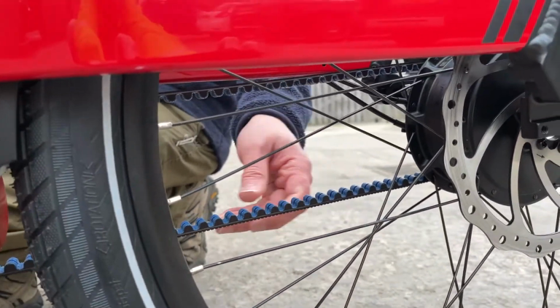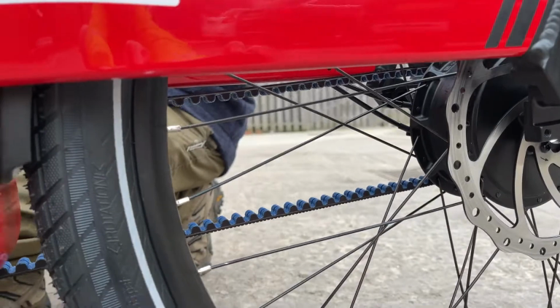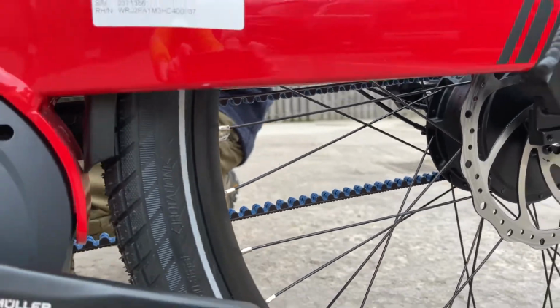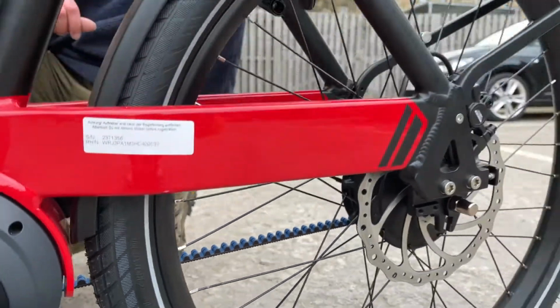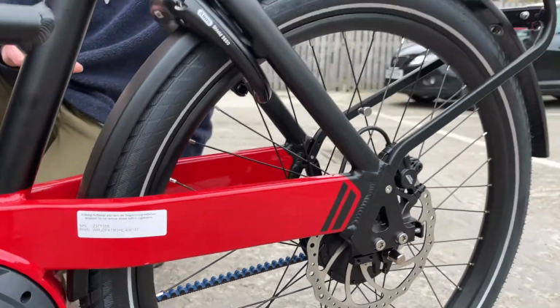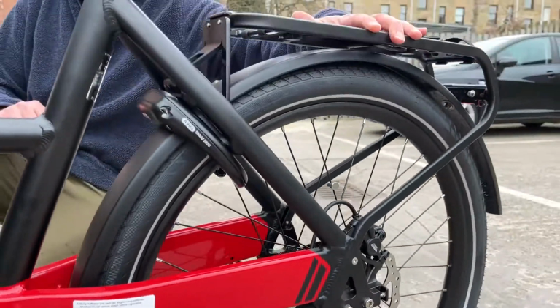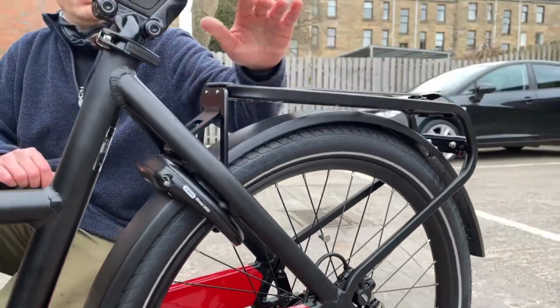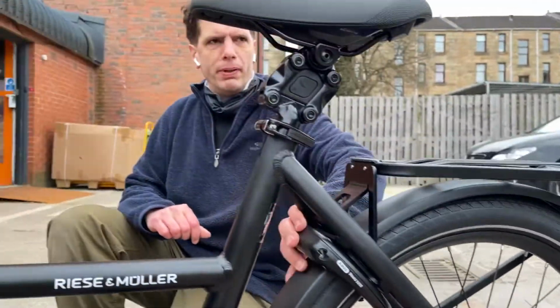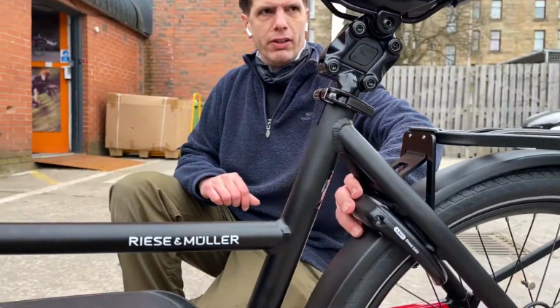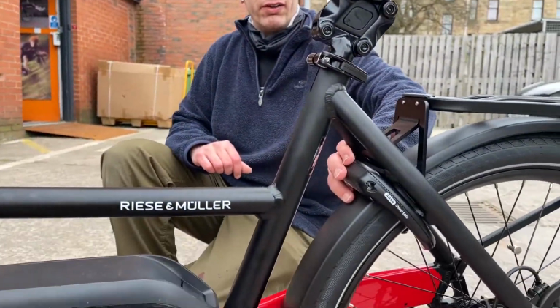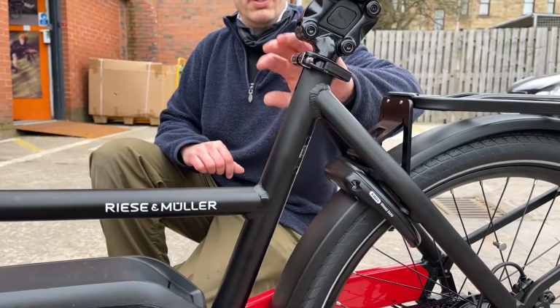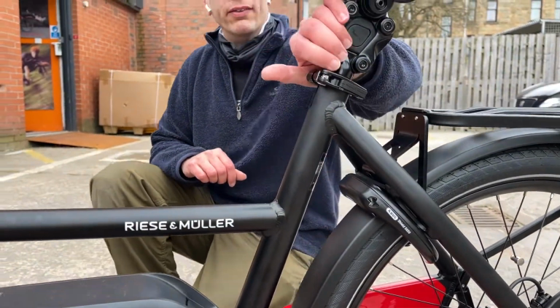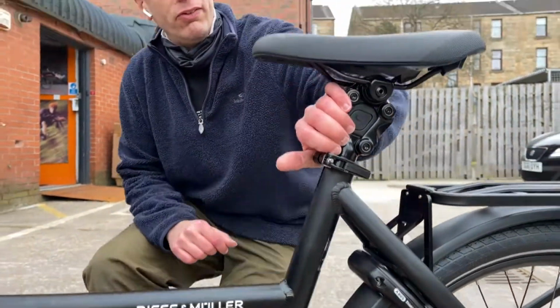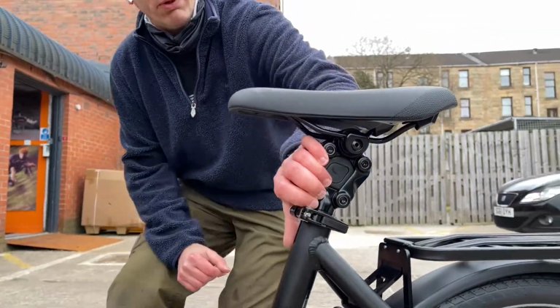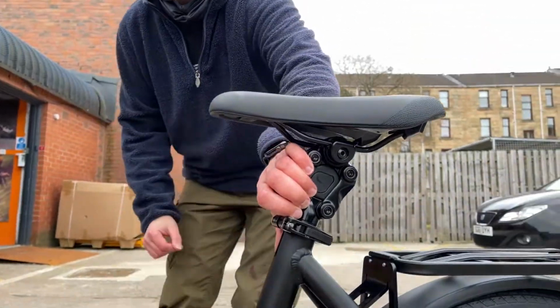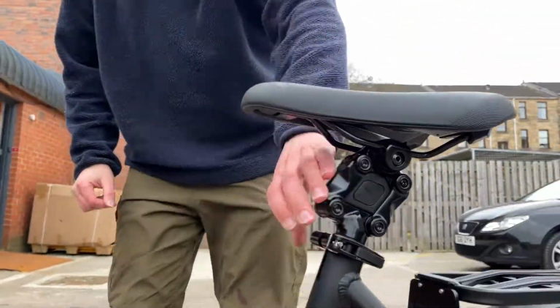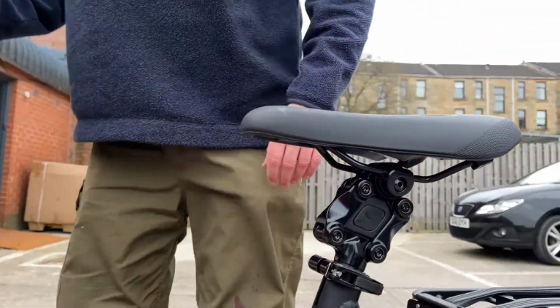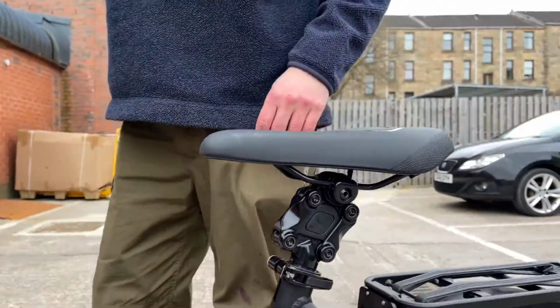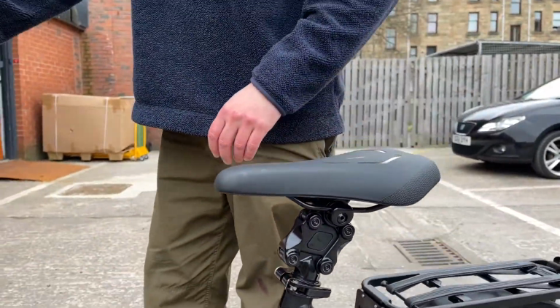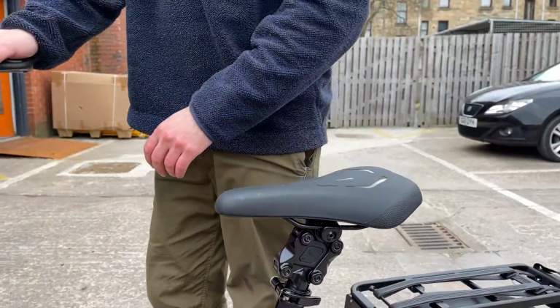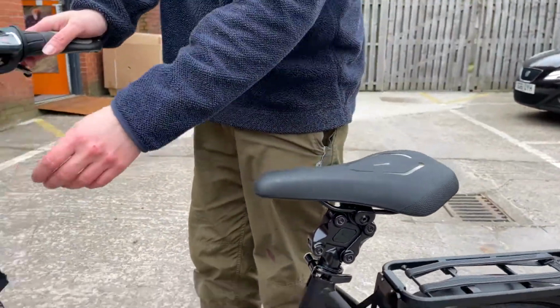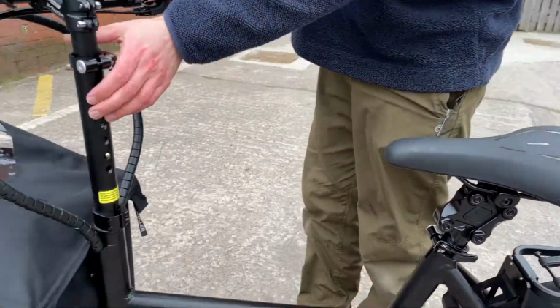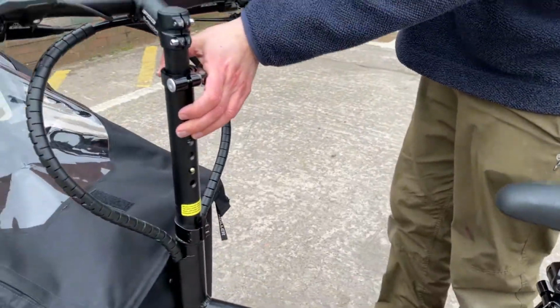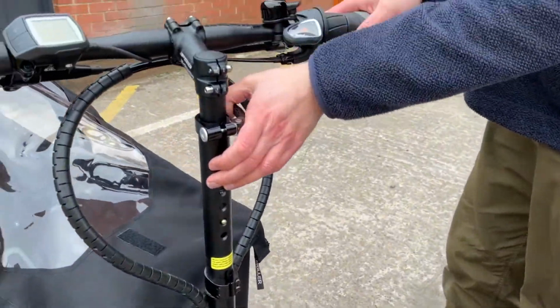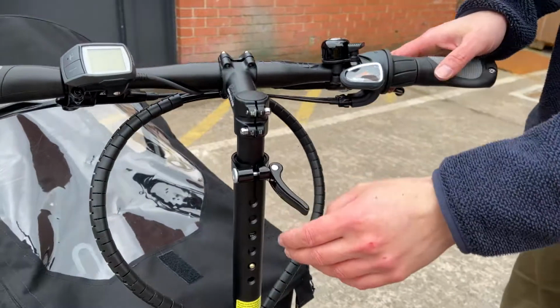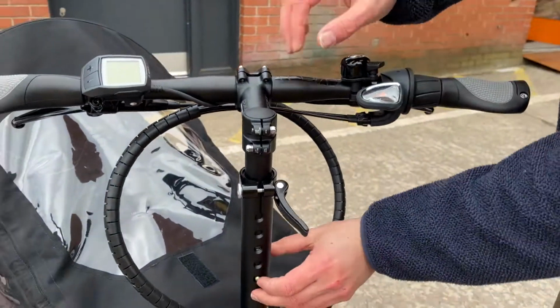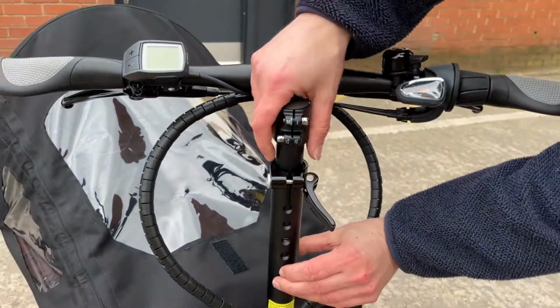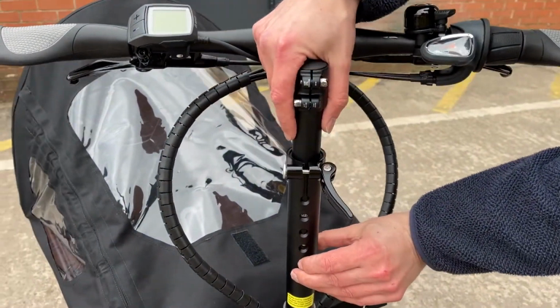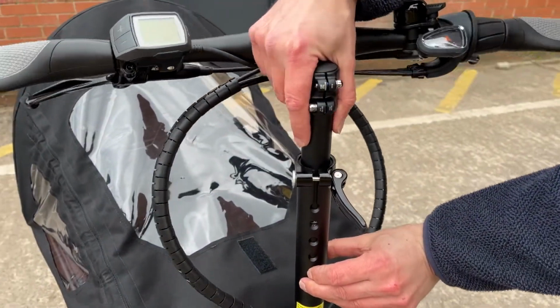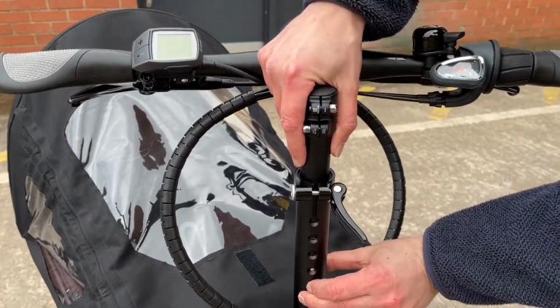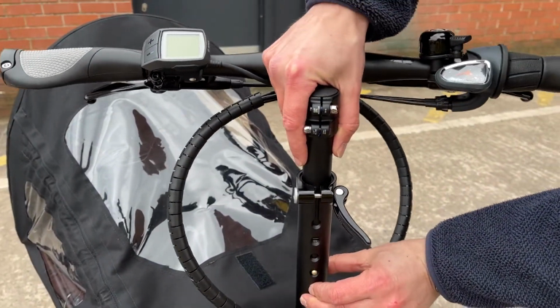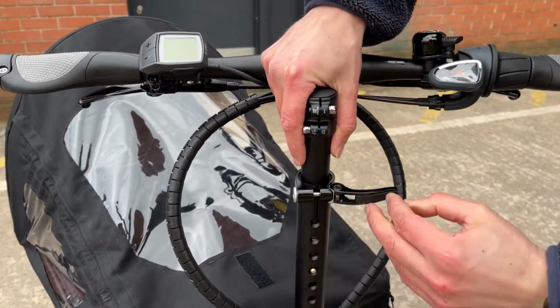You've got a tough rear rack, built-in lock, and suspension seat posts from Ken Creek. The handlebars are adjustable for height — undo this quick-release and slide up and down to a few different positions.